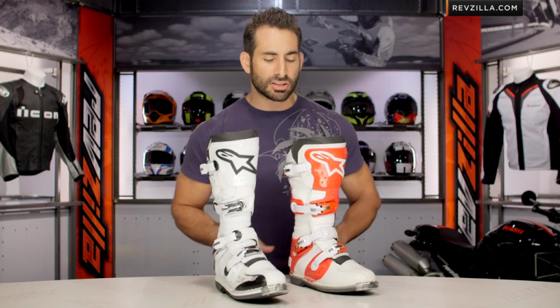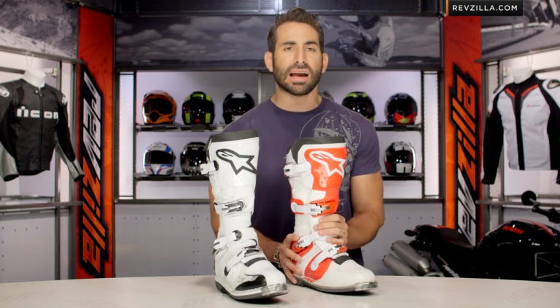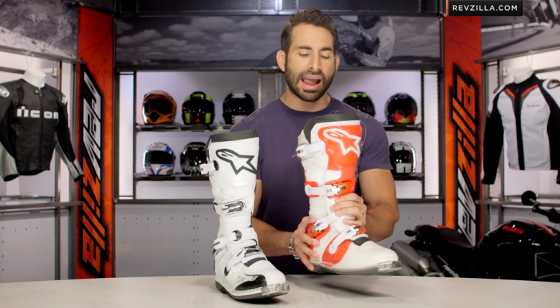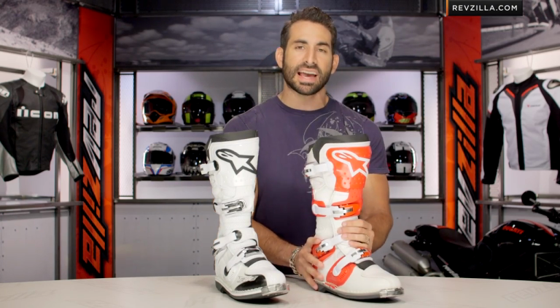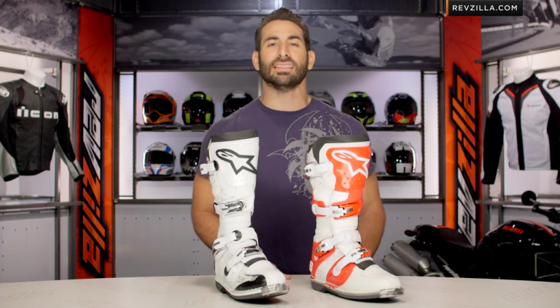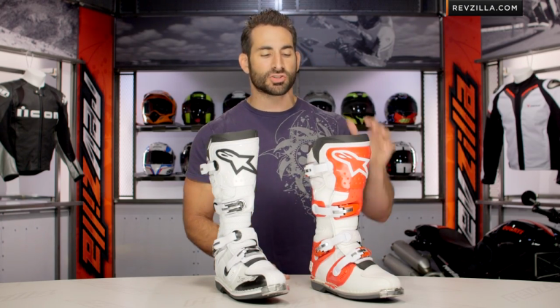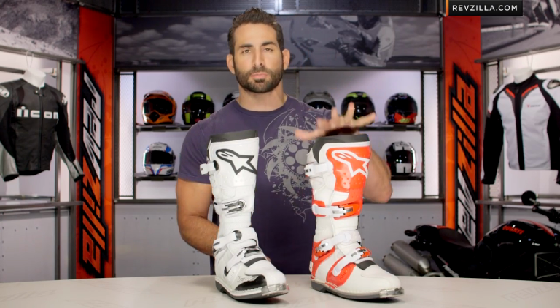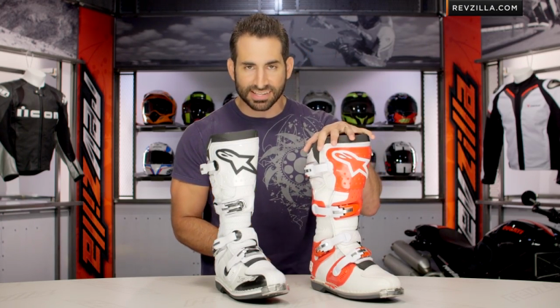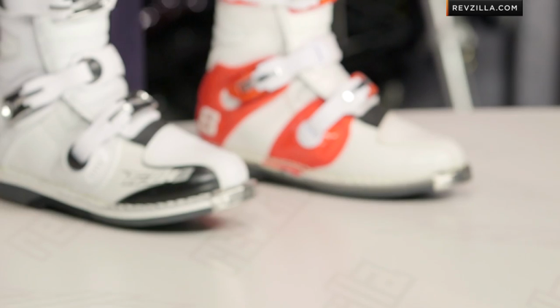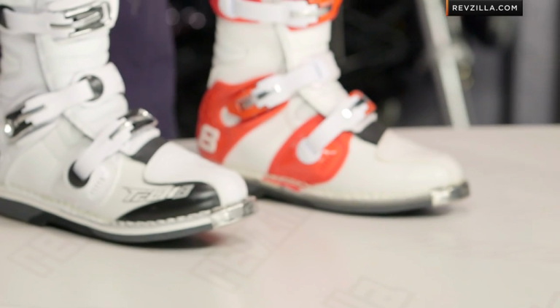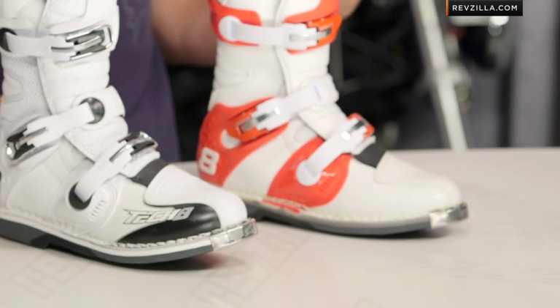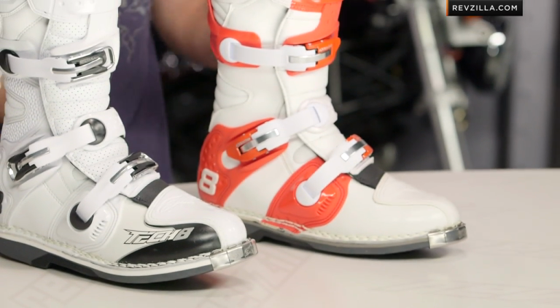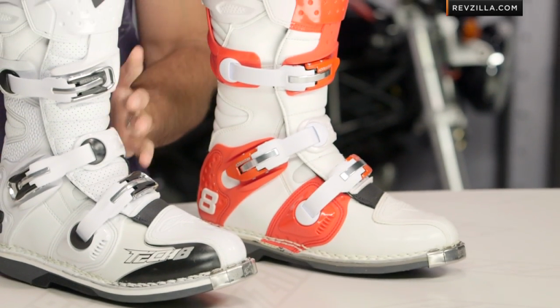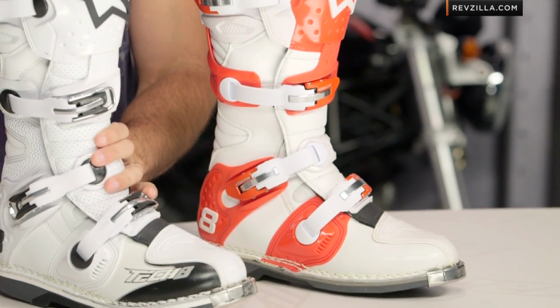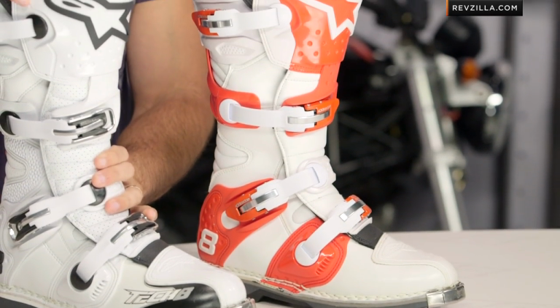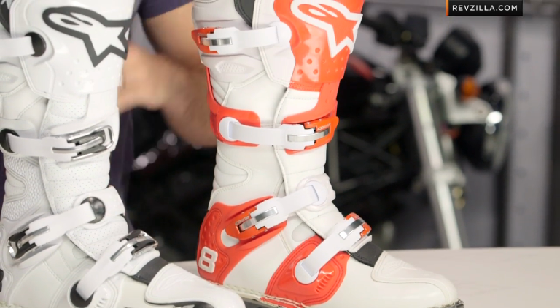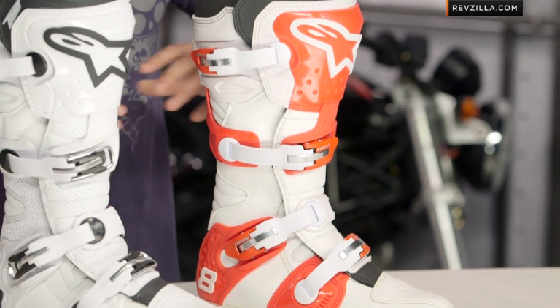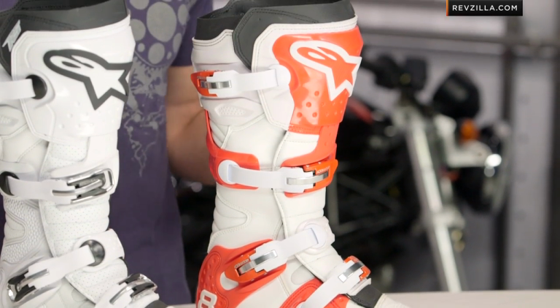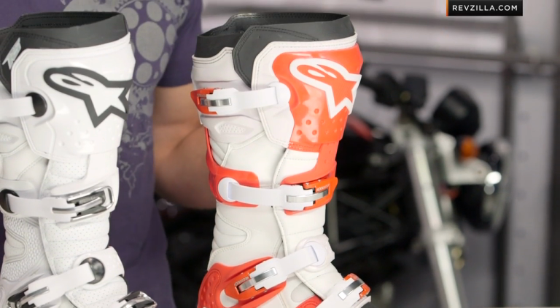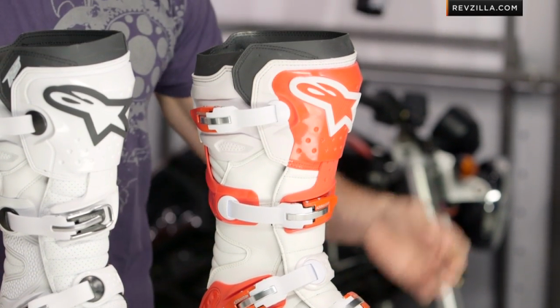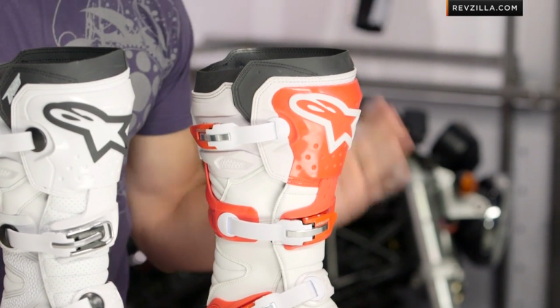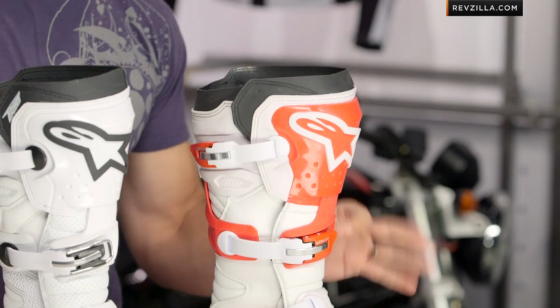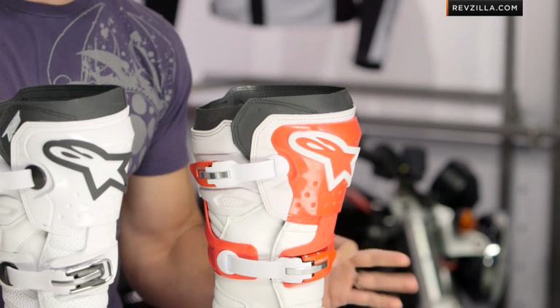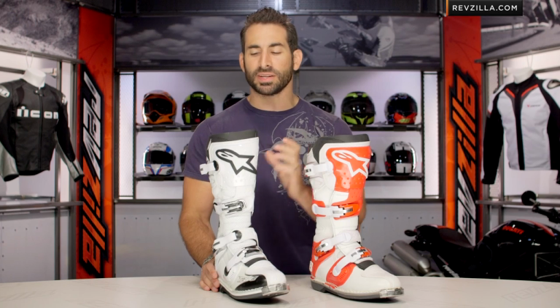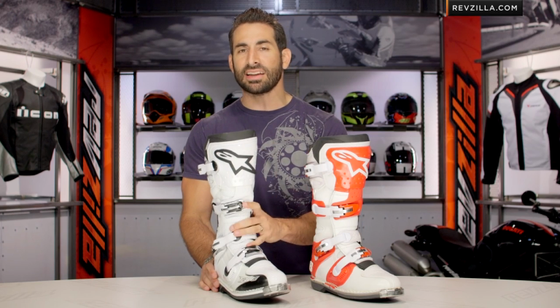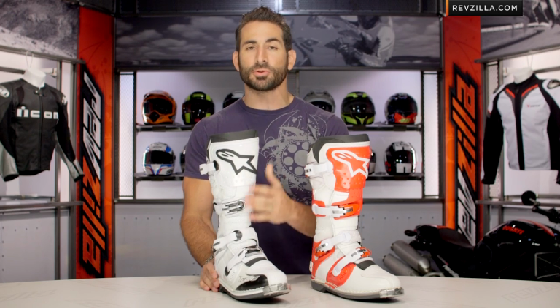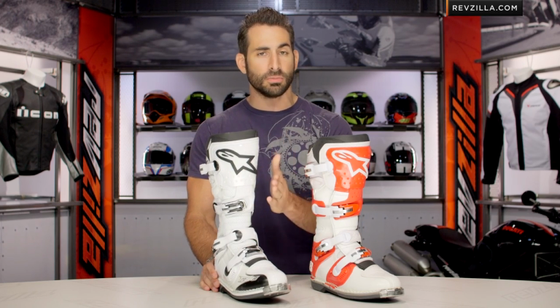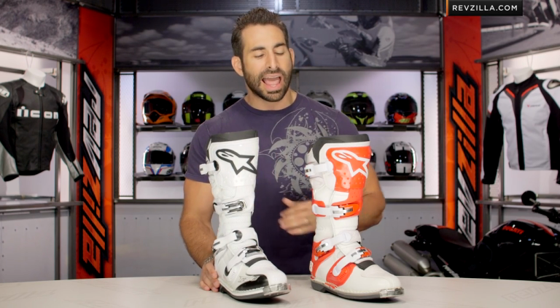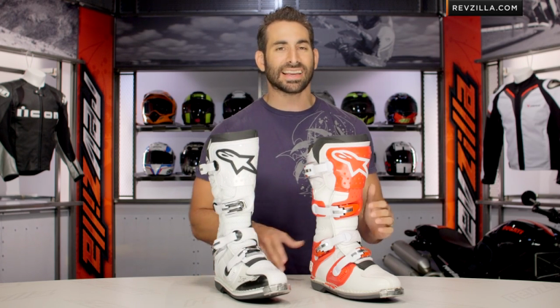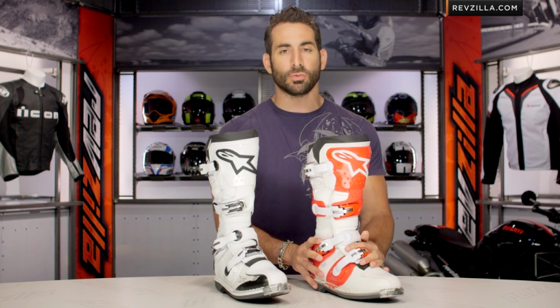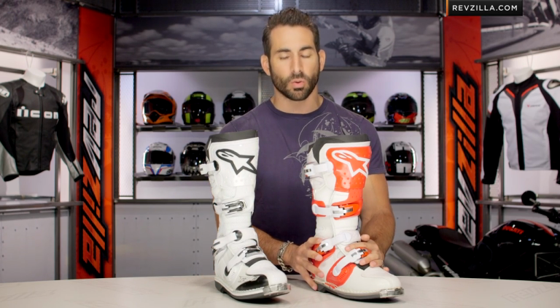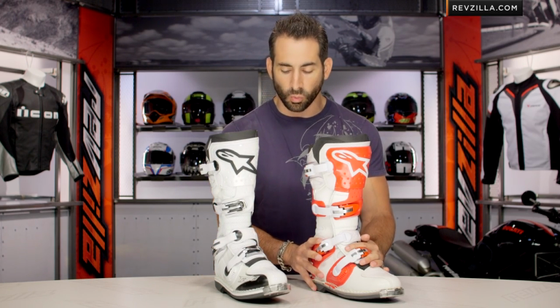To my left, I have the Tech 8 Lite, which was its predecessor. It came out a few years ago, and this is now an improvement upon it. Really, the difference here — there's going to be three key changes between the Tech 8 RS, which is the new model, and the Tech 8 Lite, which is going away.